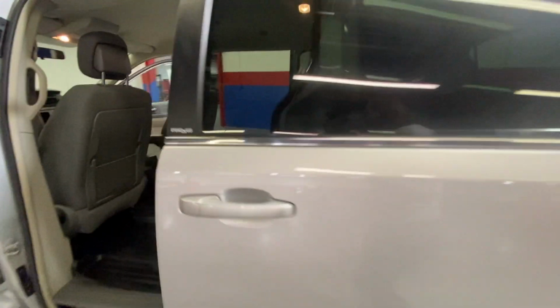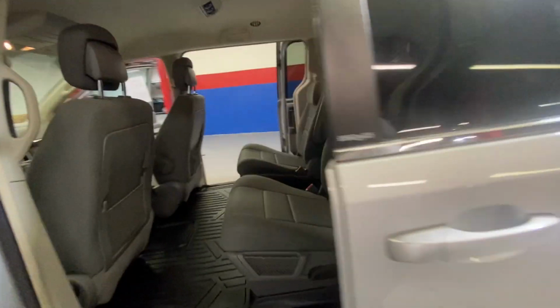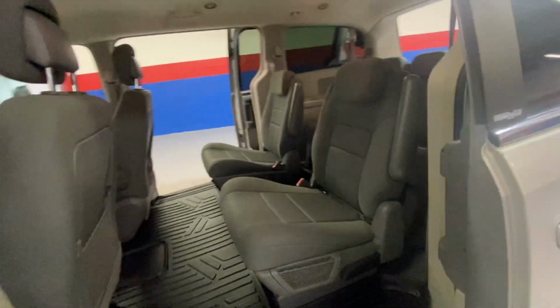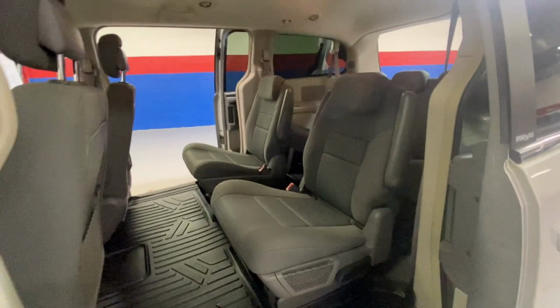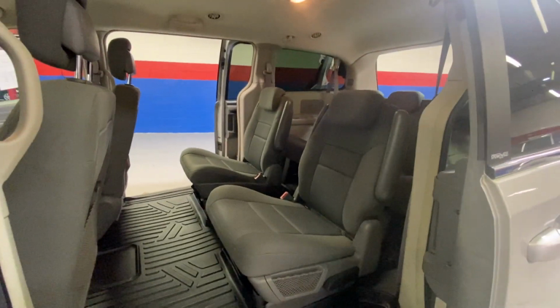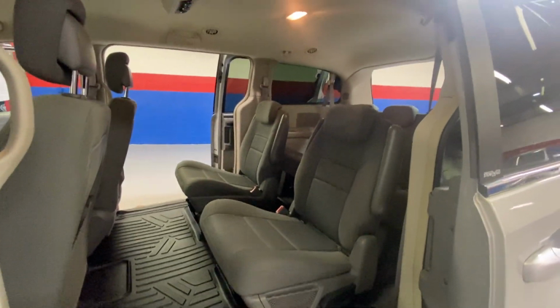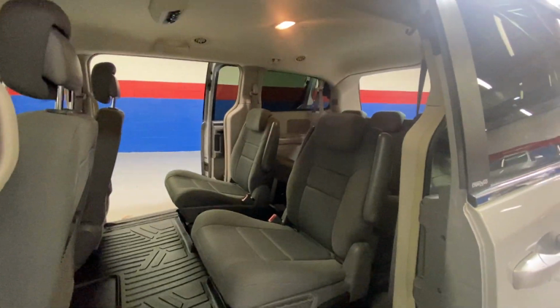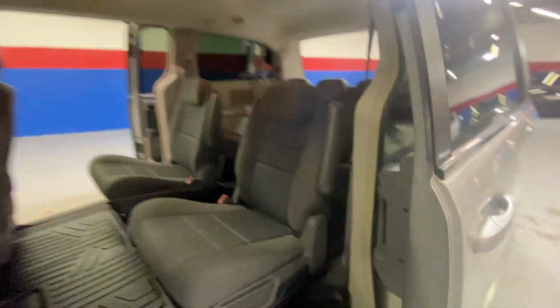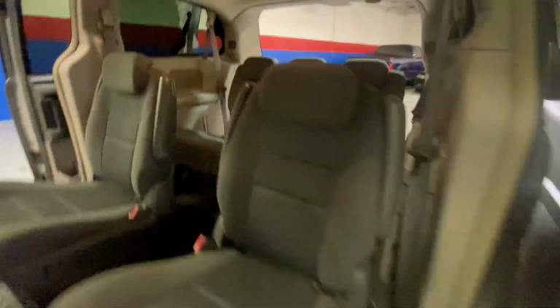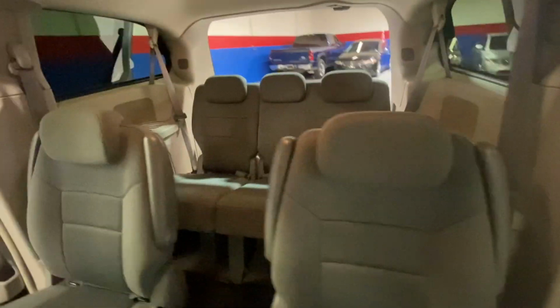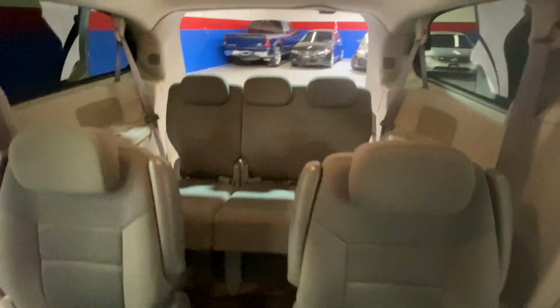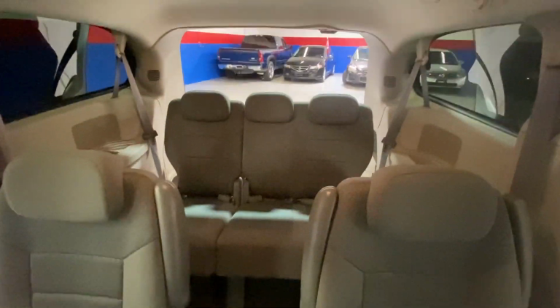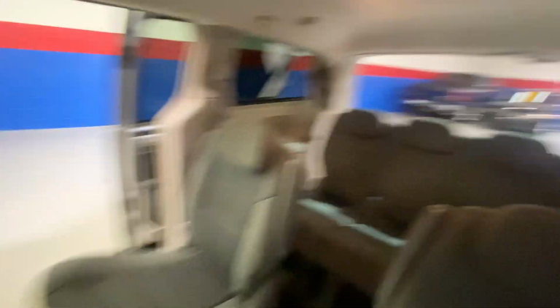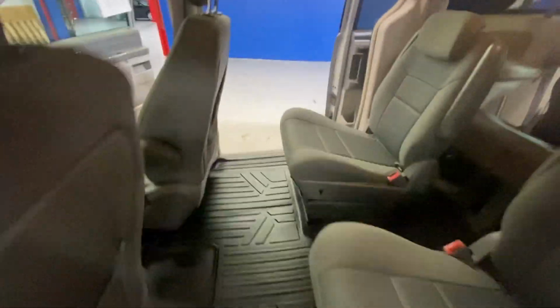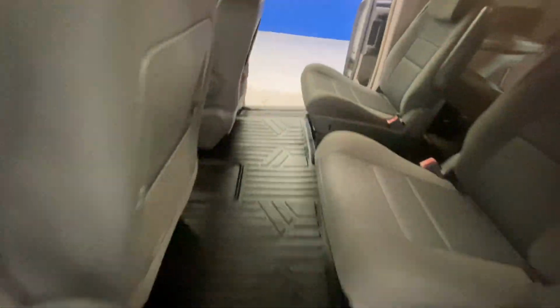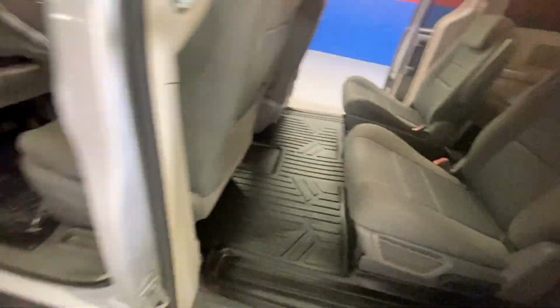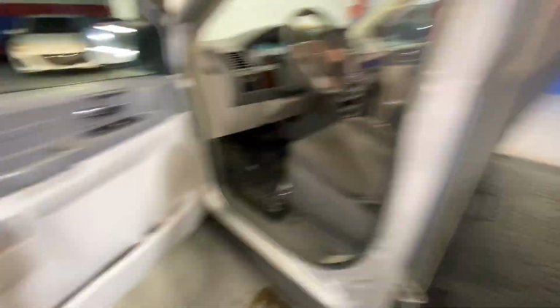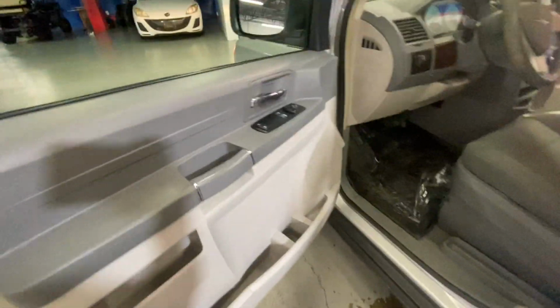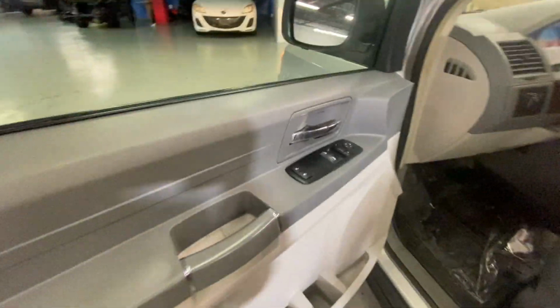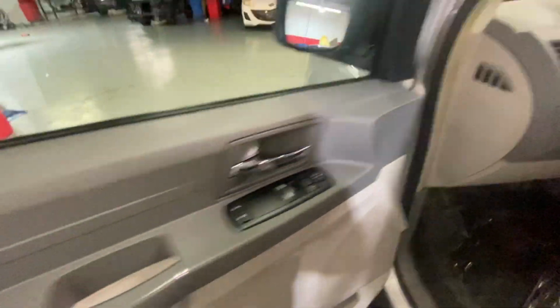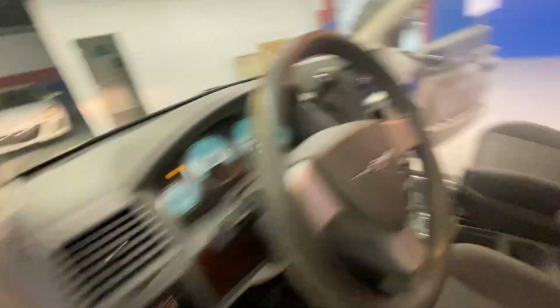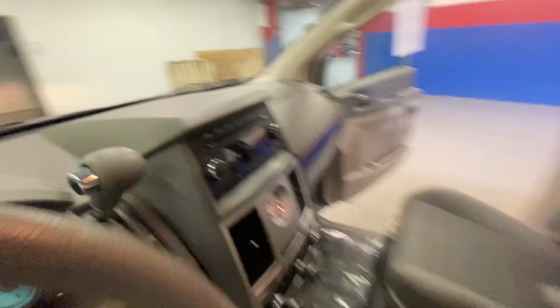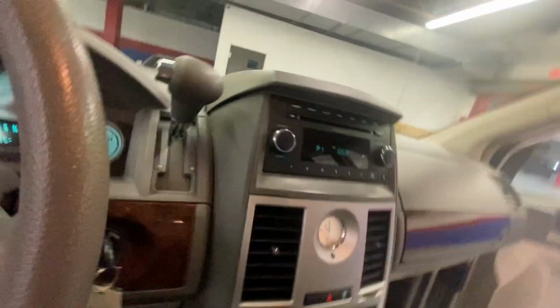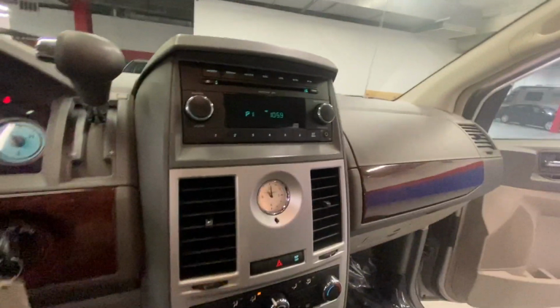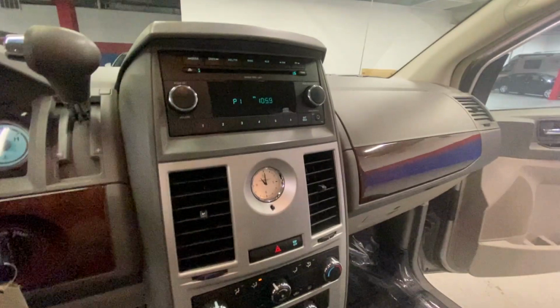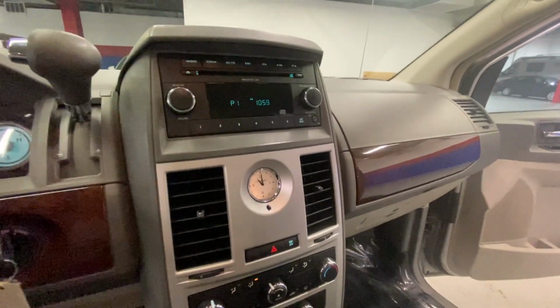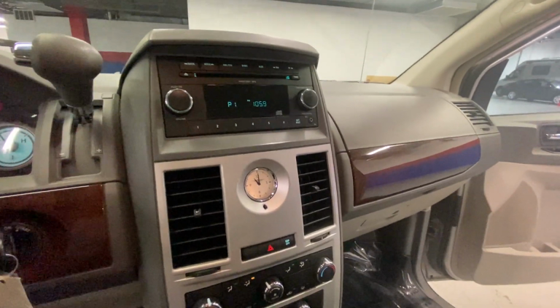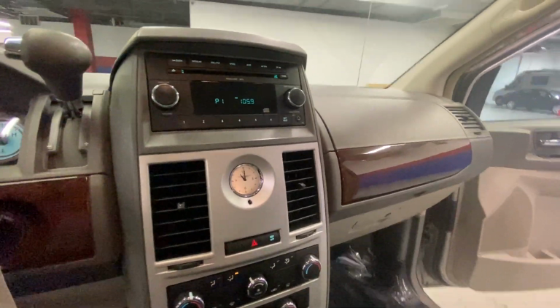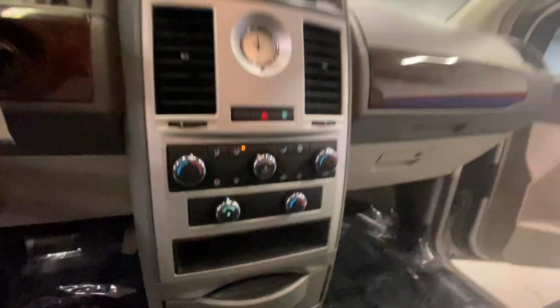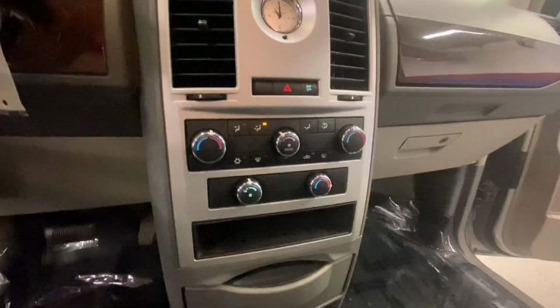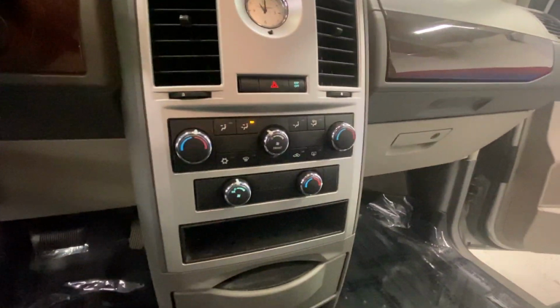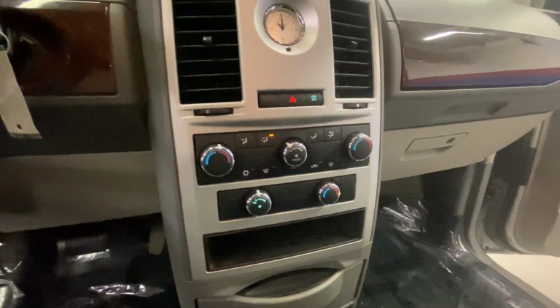You have your gray cloth interior, captain chairs, third-row seating. You also have weather matting, power locks and windows, AM FM radio, a CD player, and dual climate control.